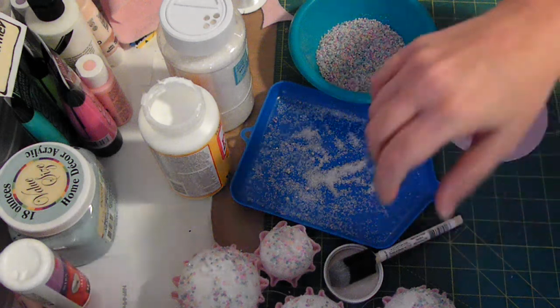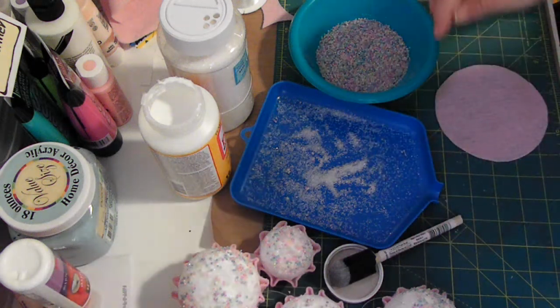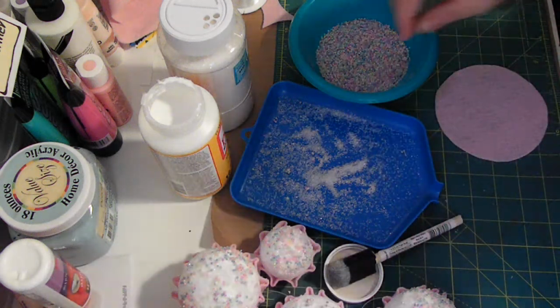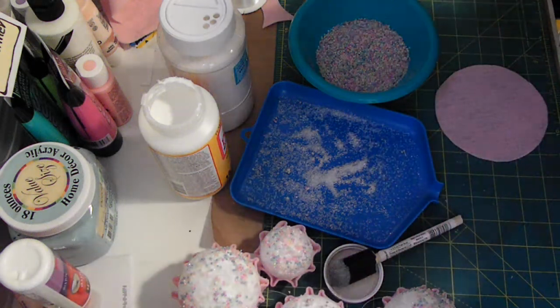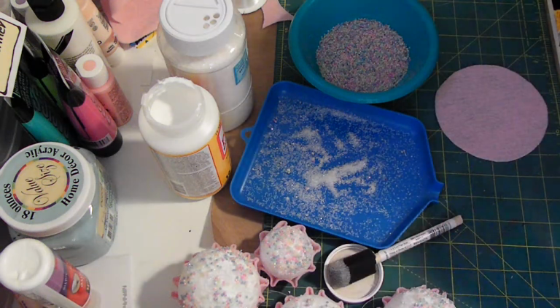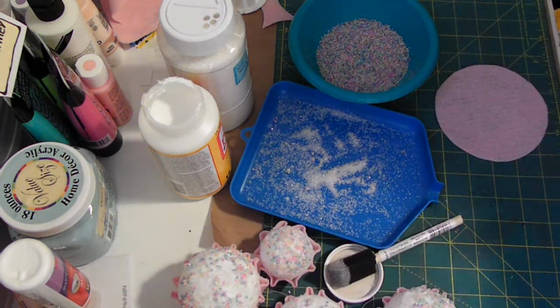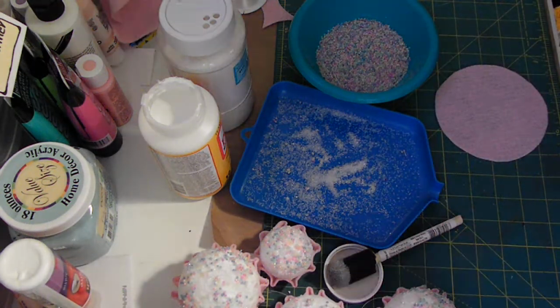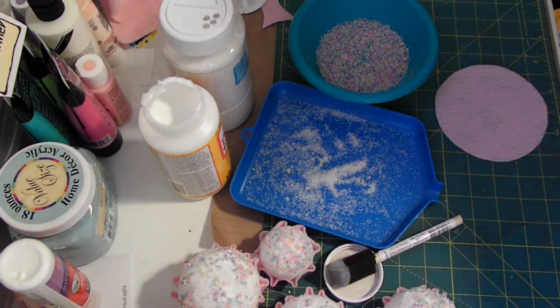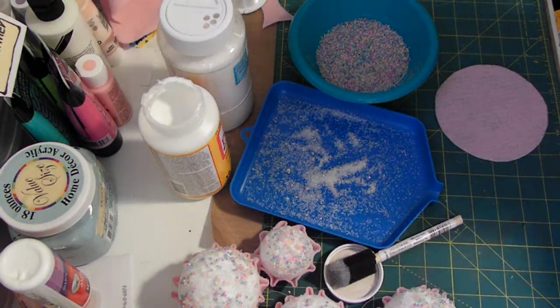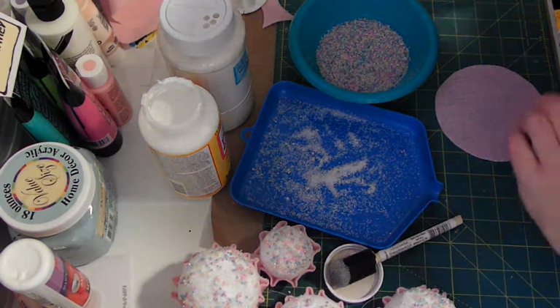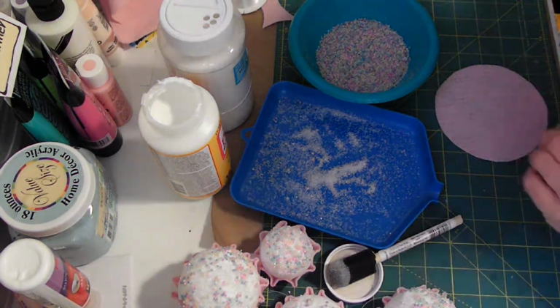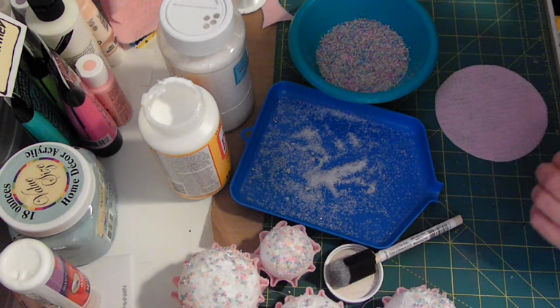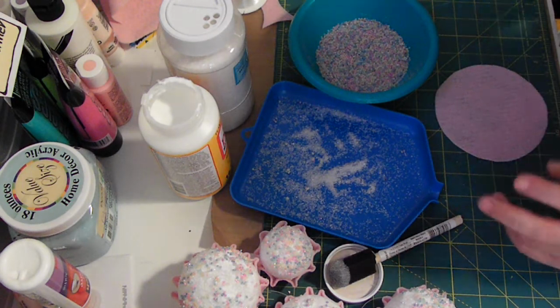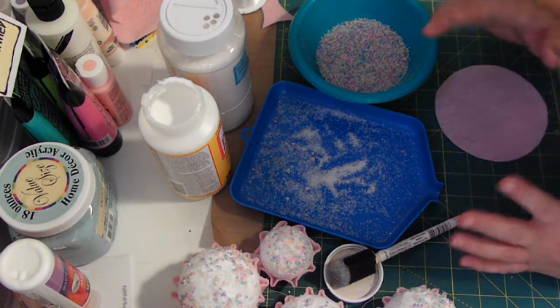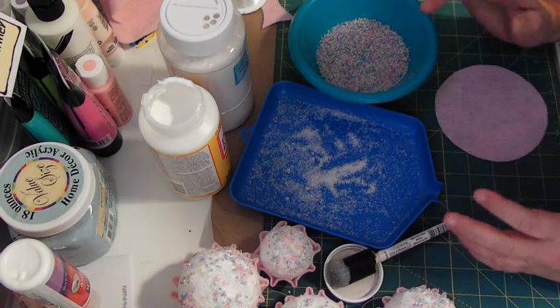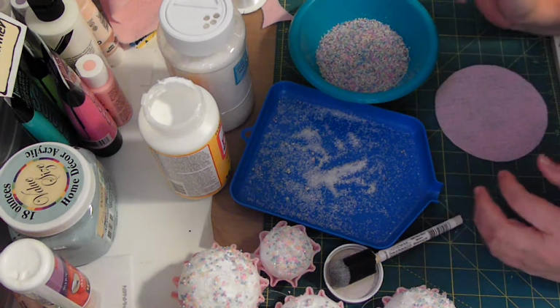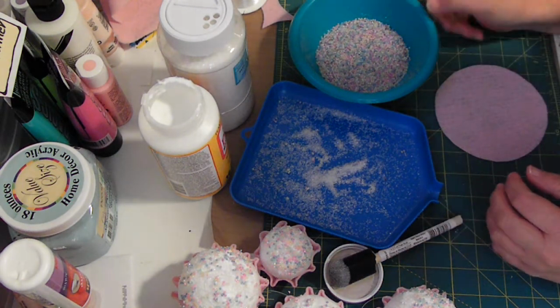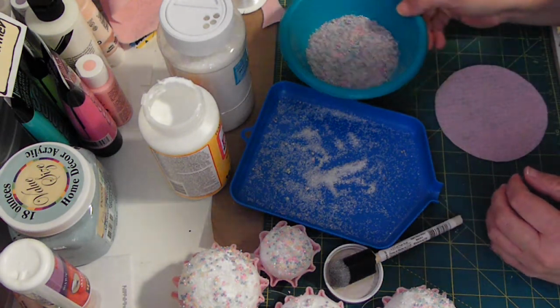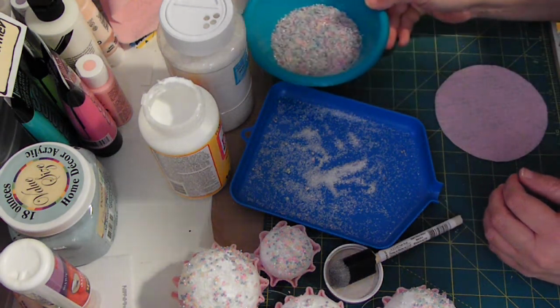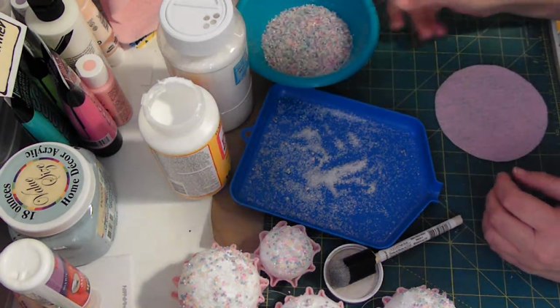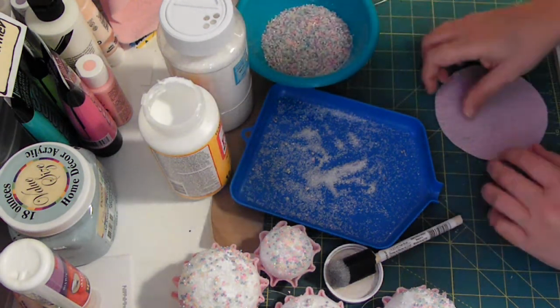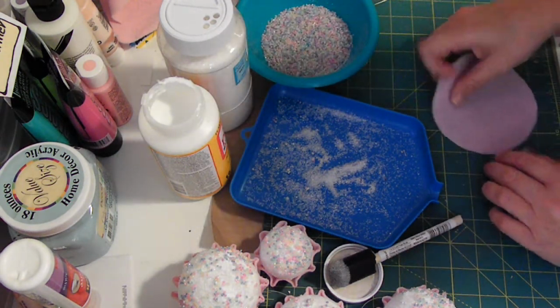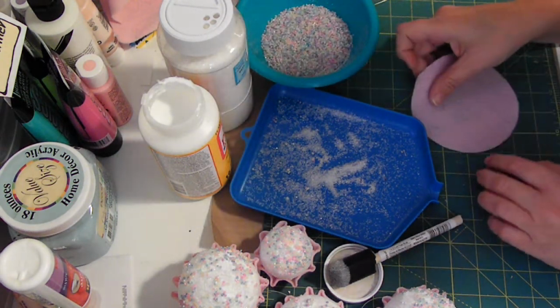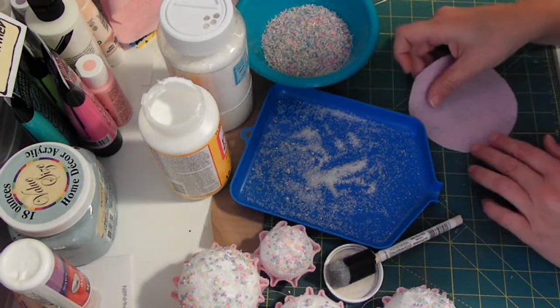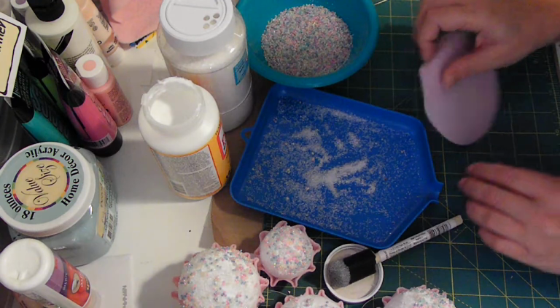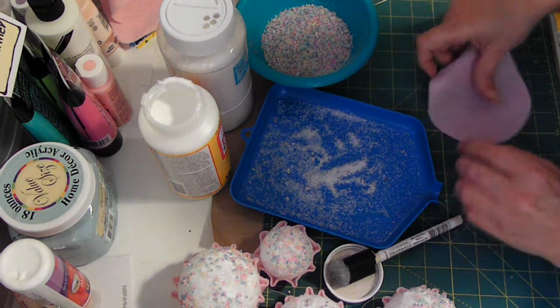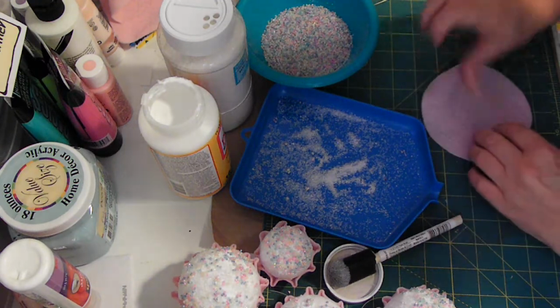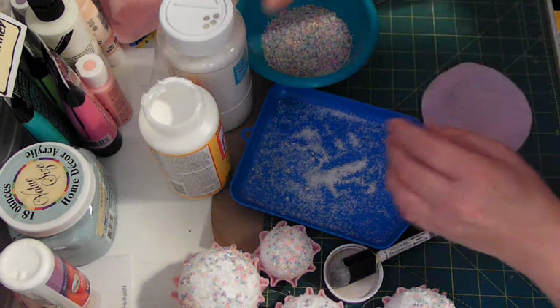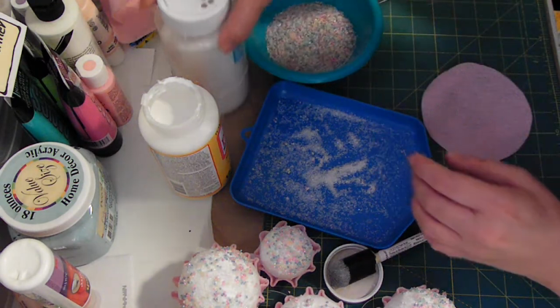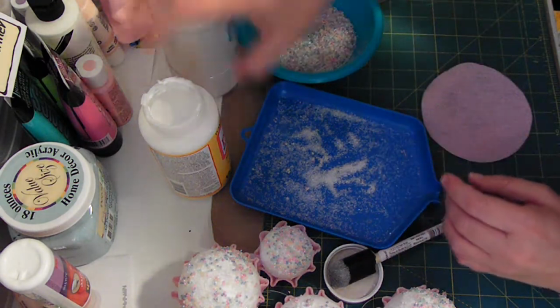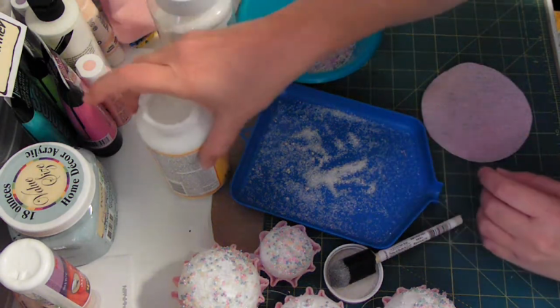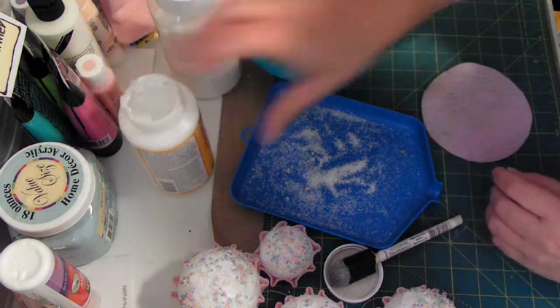Hey everybody, it's Teen Girl 224 Robin. I thought that I'd come on and while I was working on some Christmas ornaments that I'm making for my tree this year, I'd show you how I was making them.